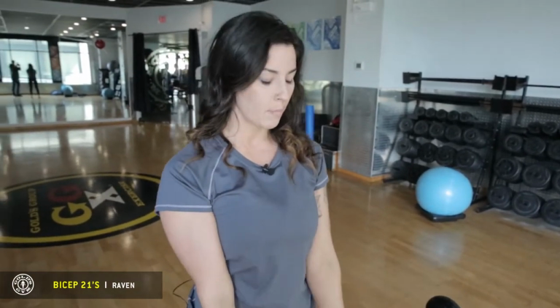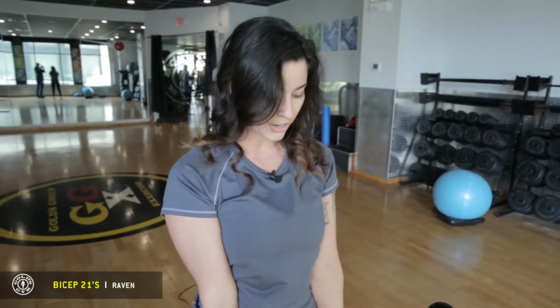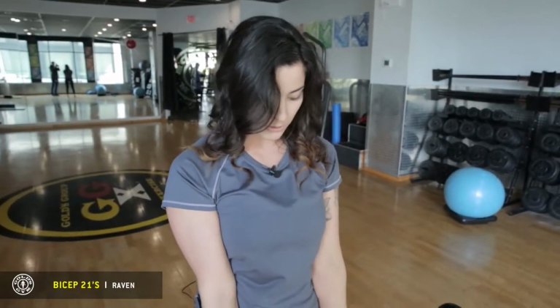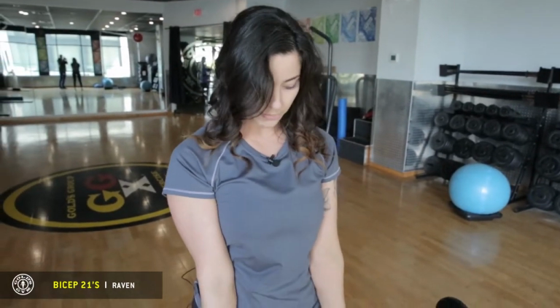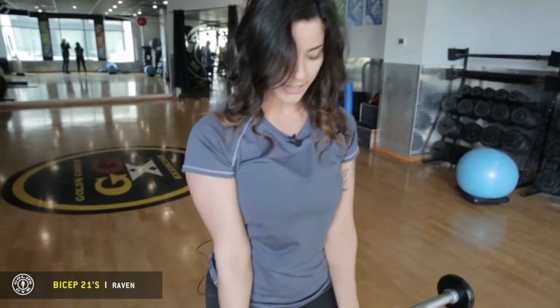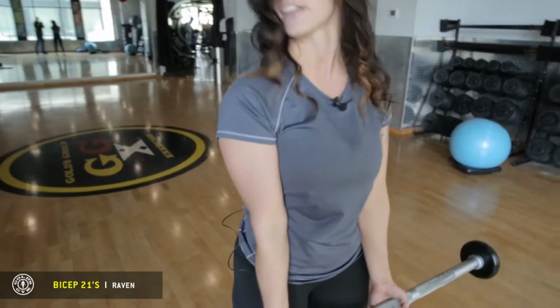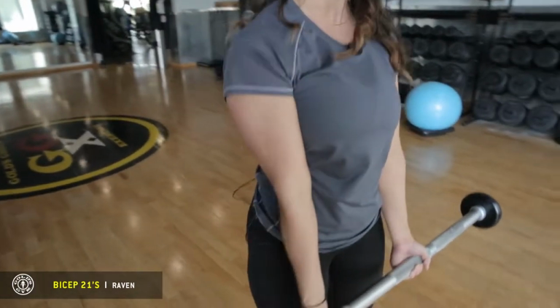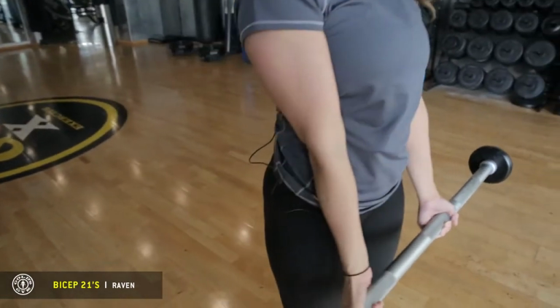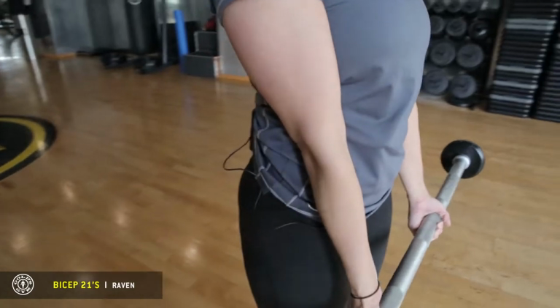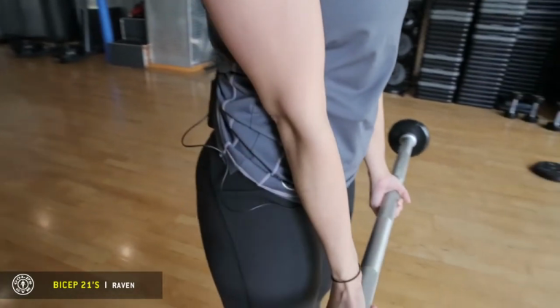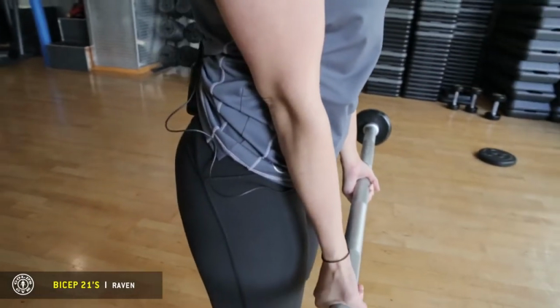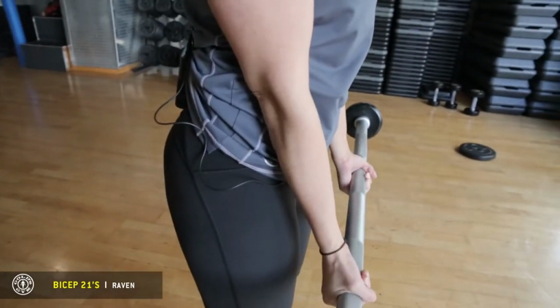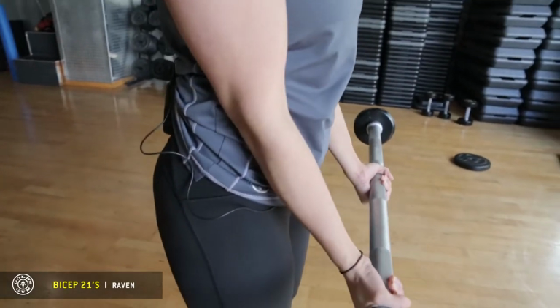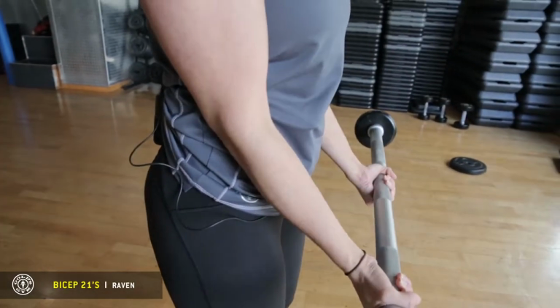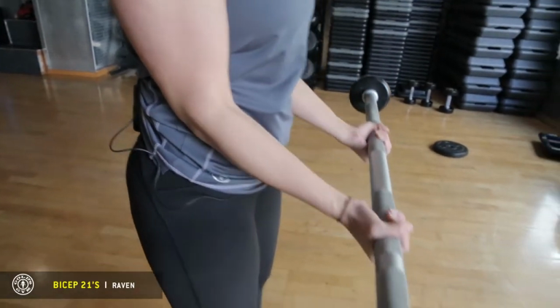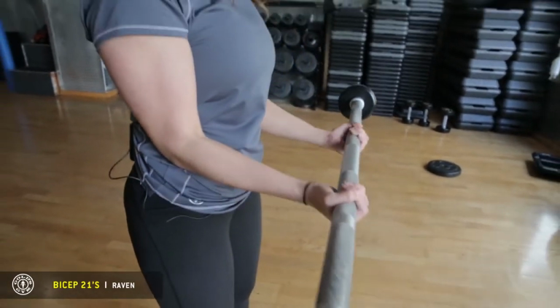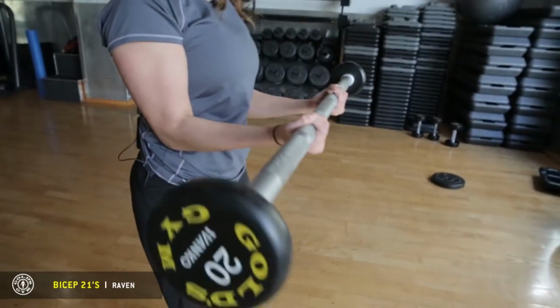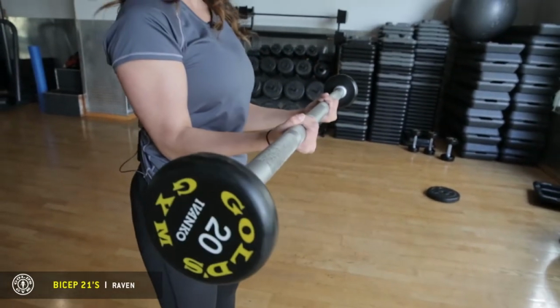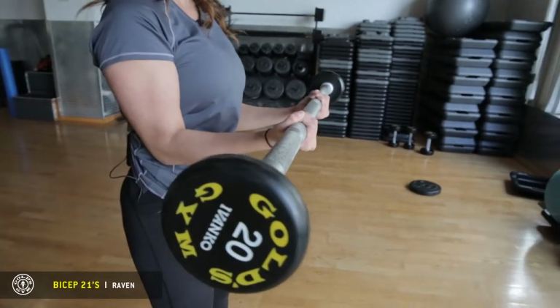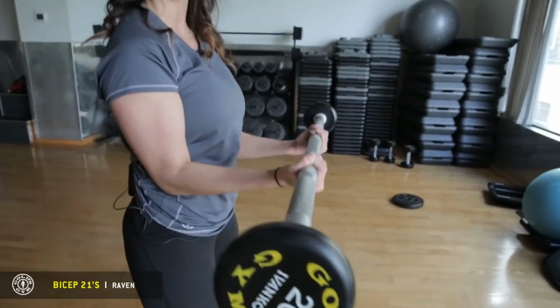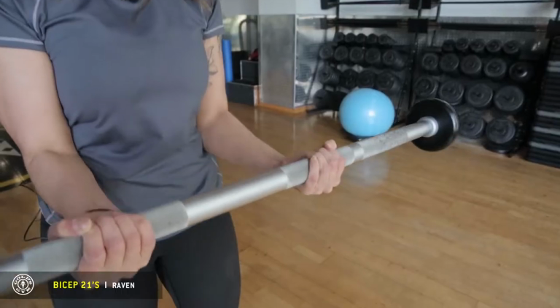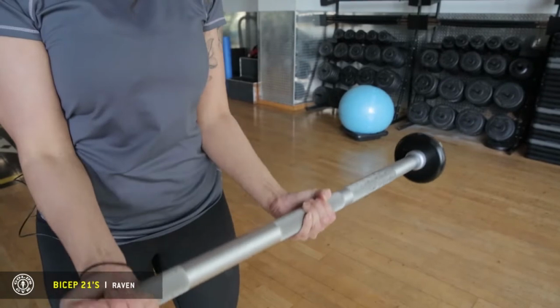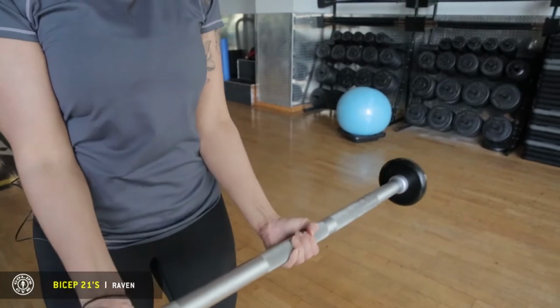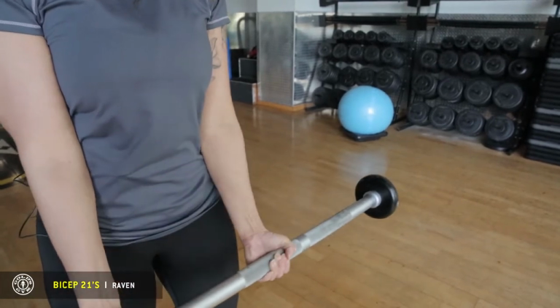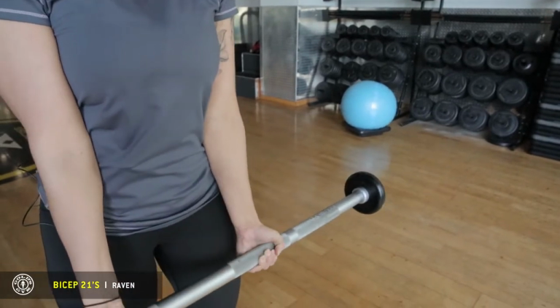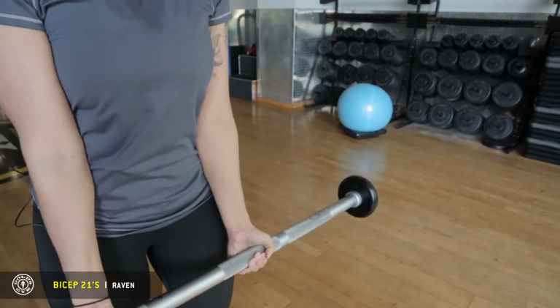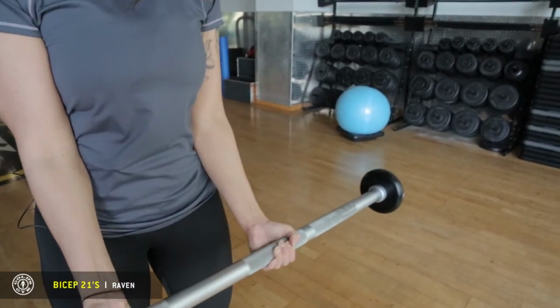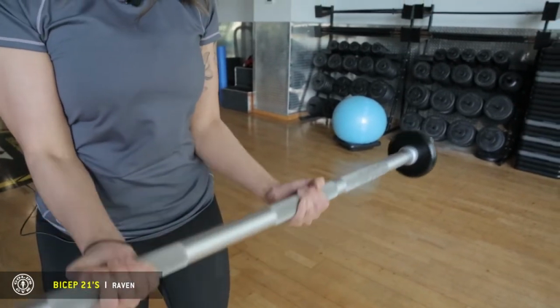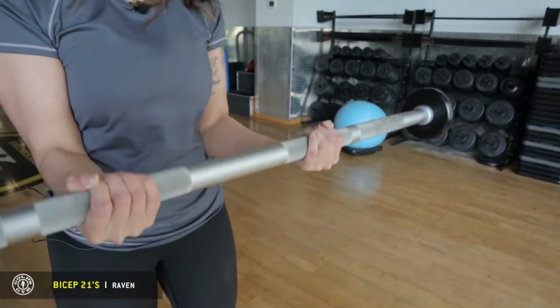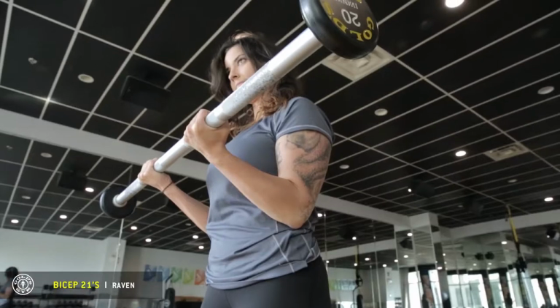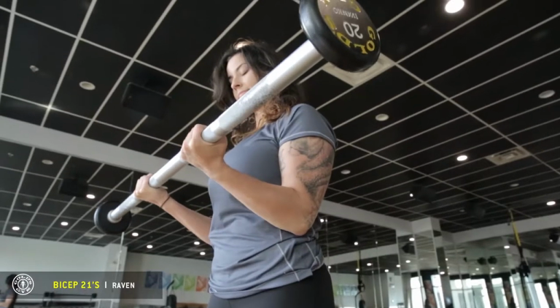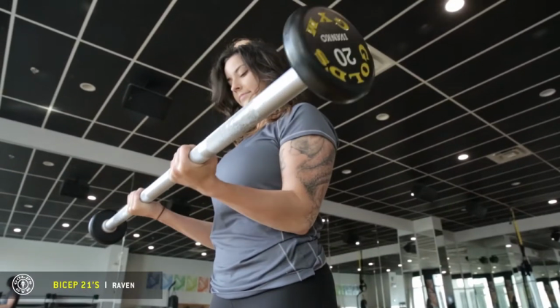Rest your elbows on your body so that your elbows are not moving, so that it triggers your bicep. Then you're going to come up halfway, back down. You do this for seven times.